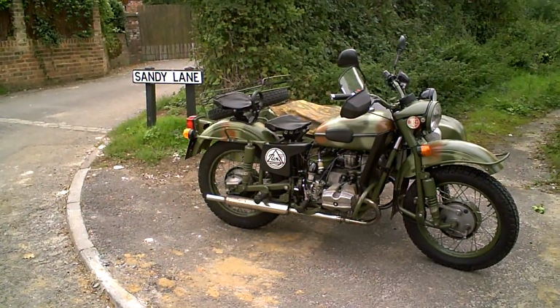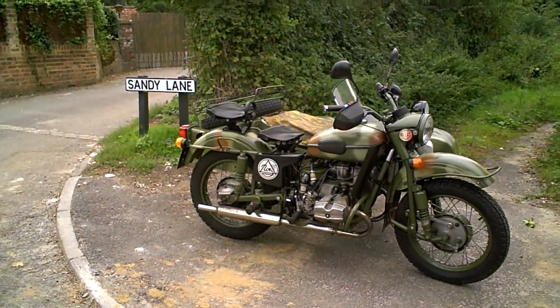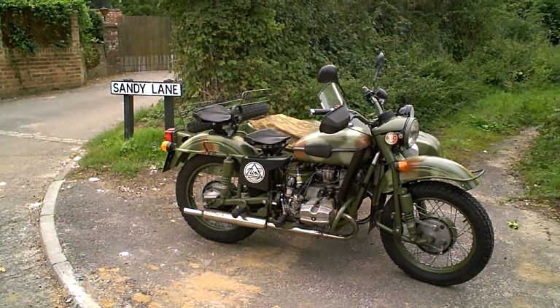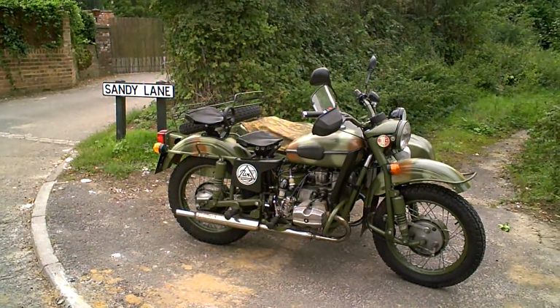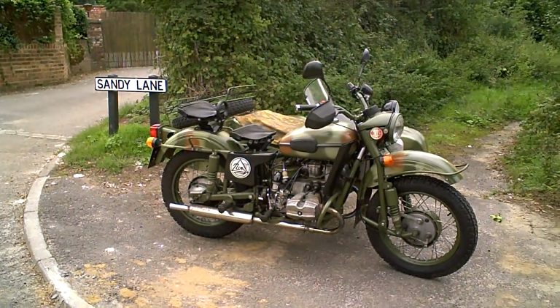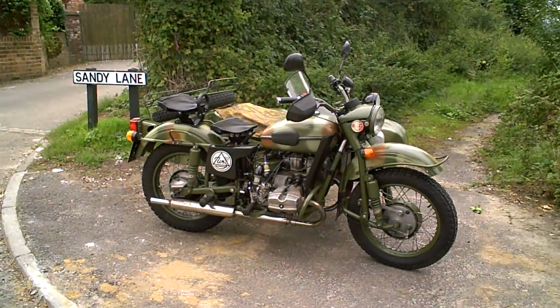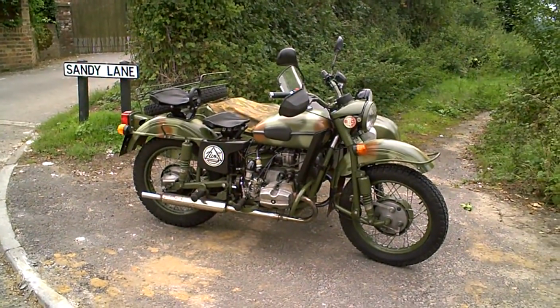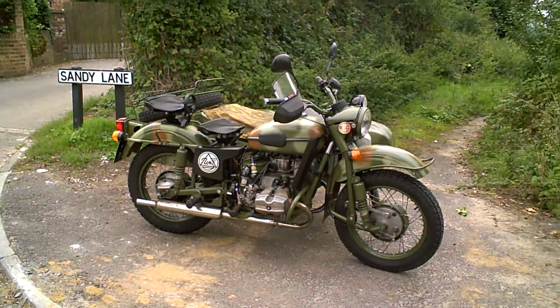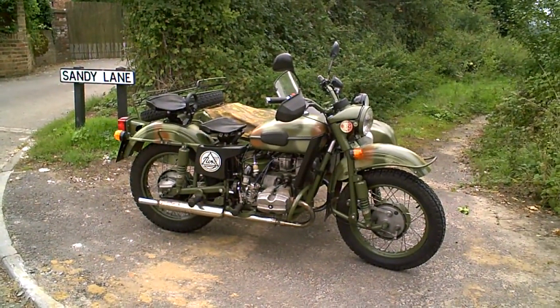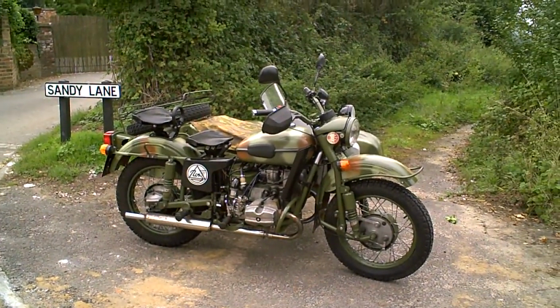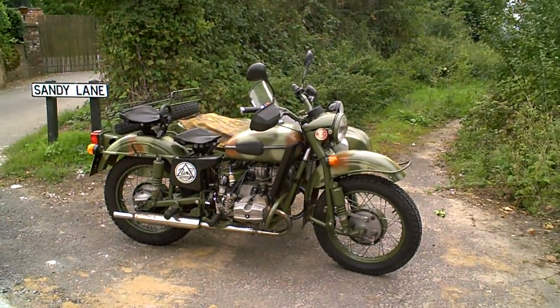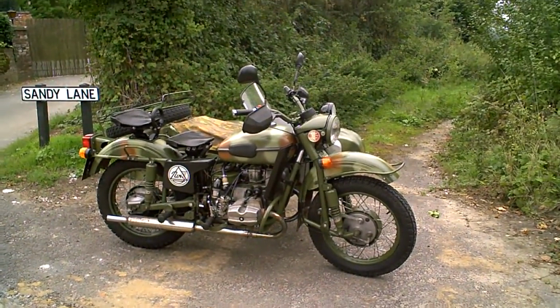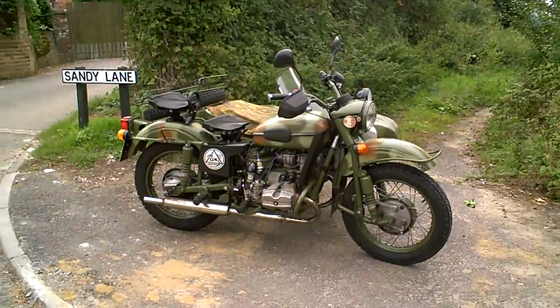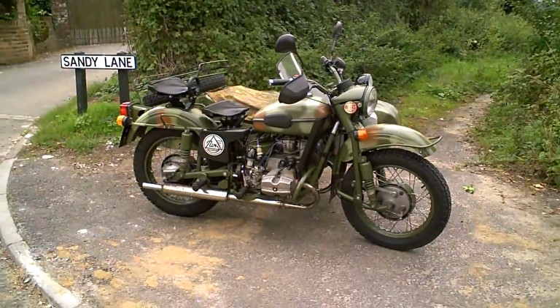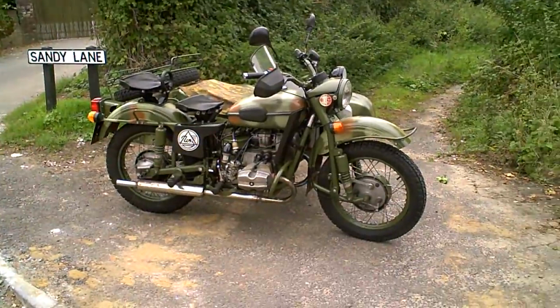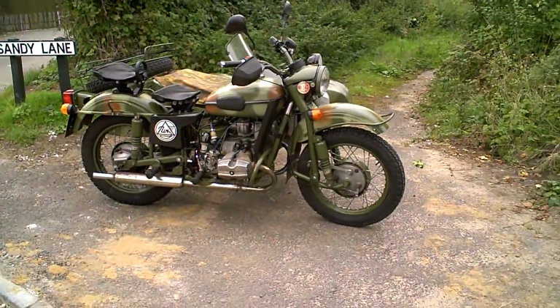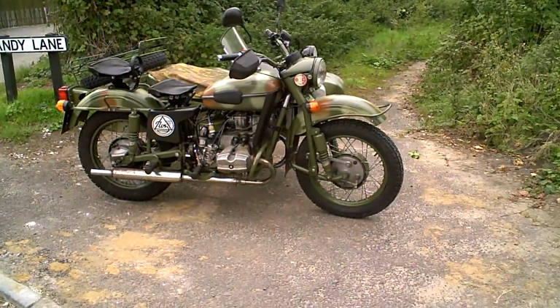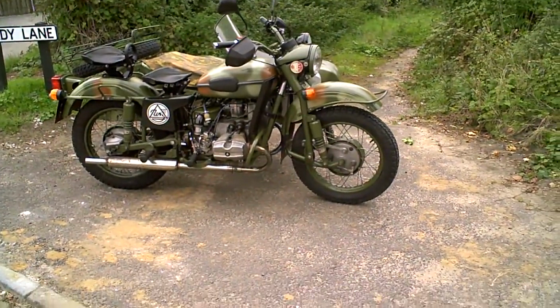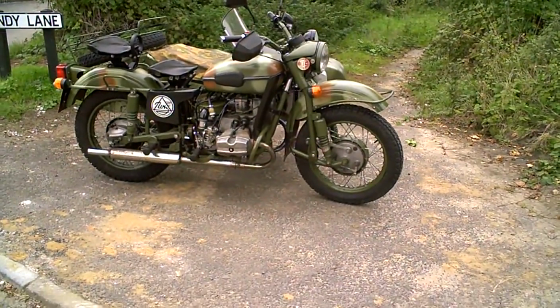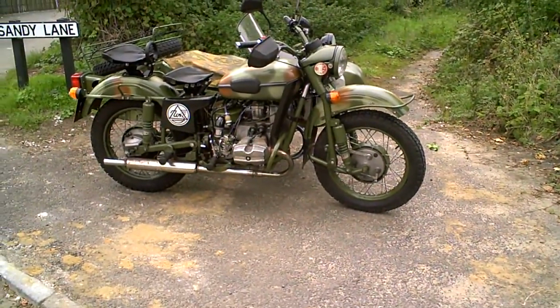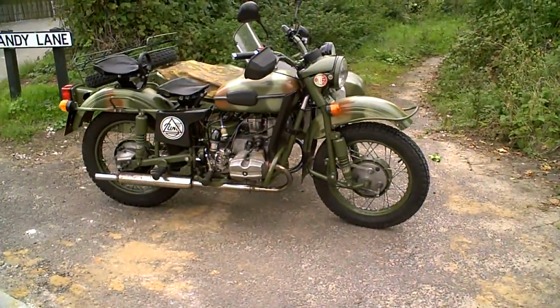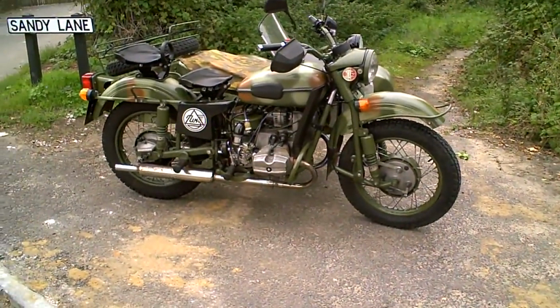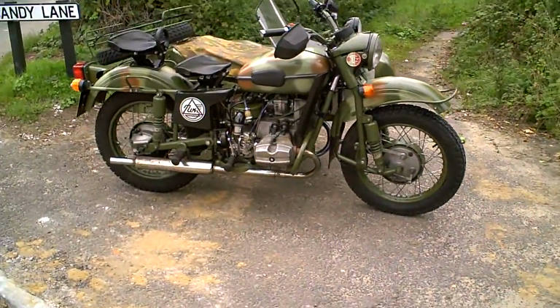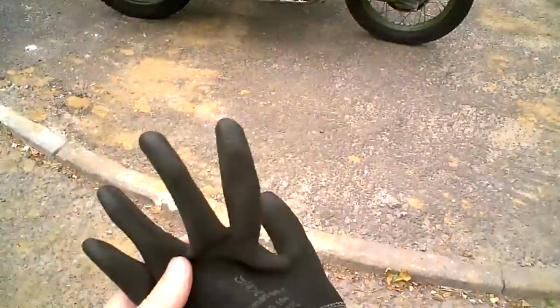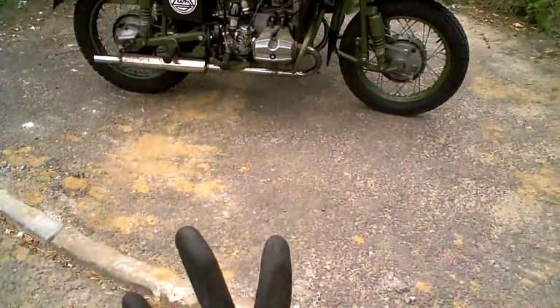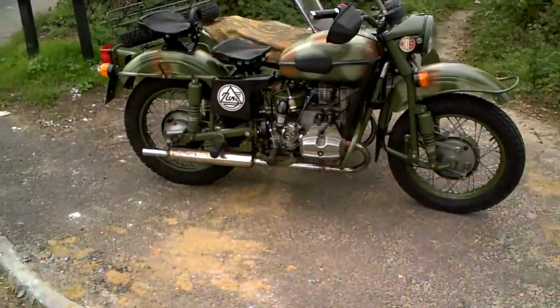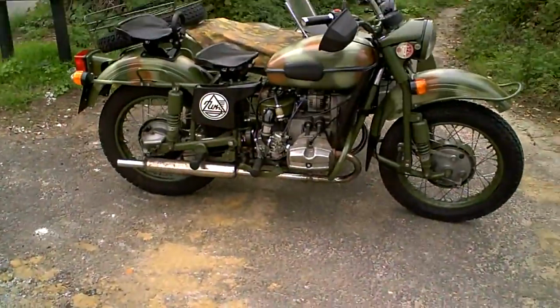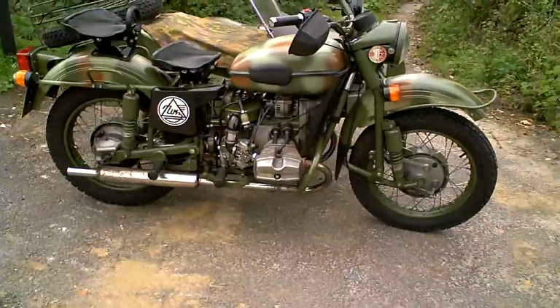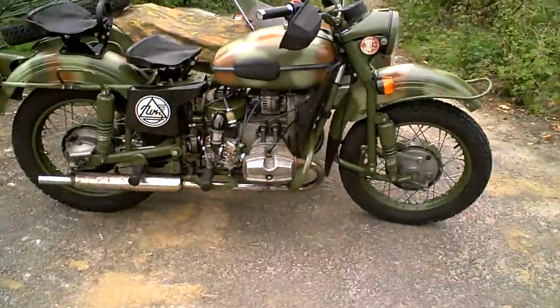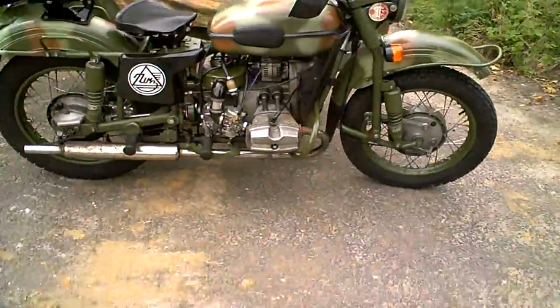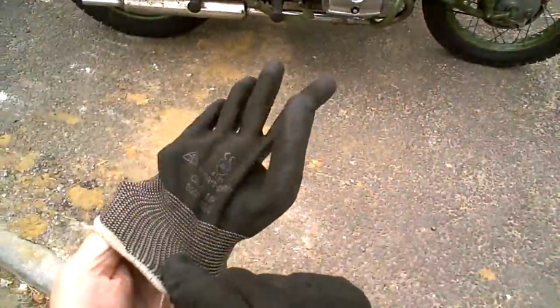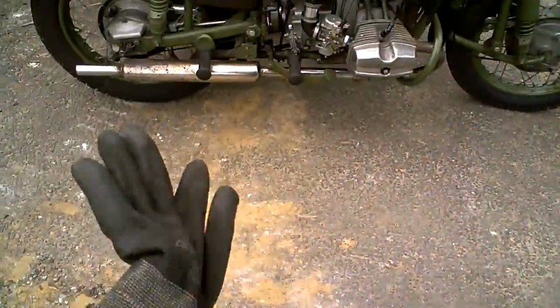This is a short video to demonstrate the Euro 750 Darsman, just to show it's all working. If you've got any questions, I'm the one that's ridden it so I can answer those questions for you.